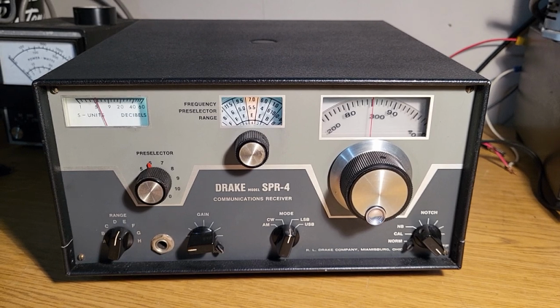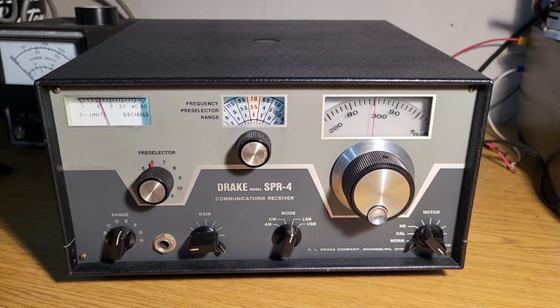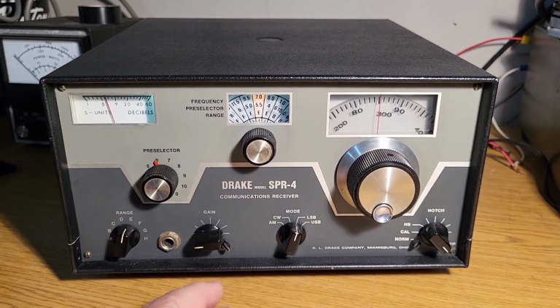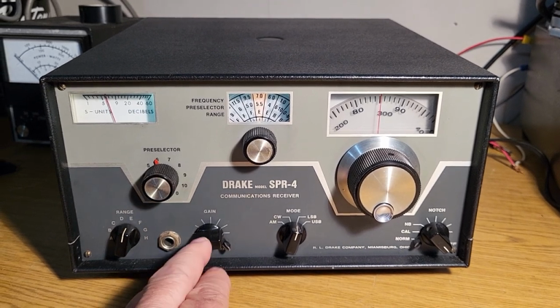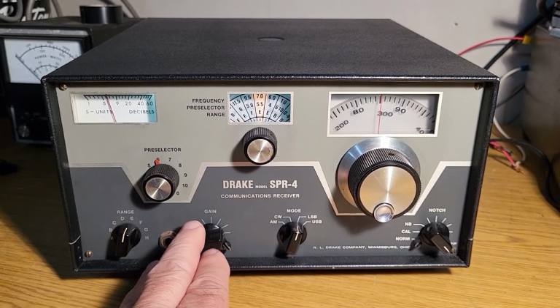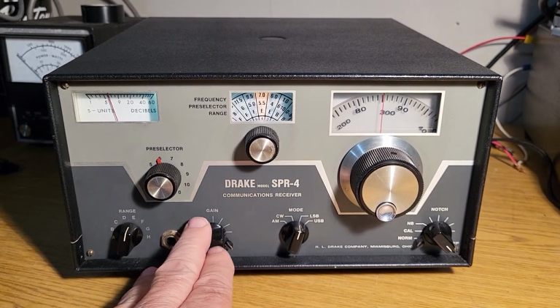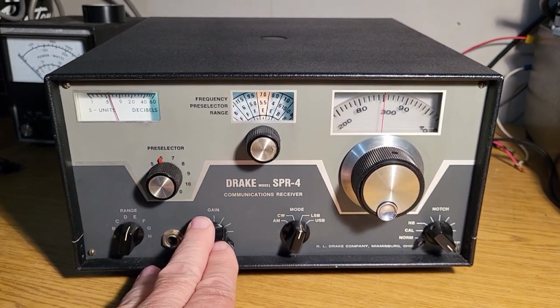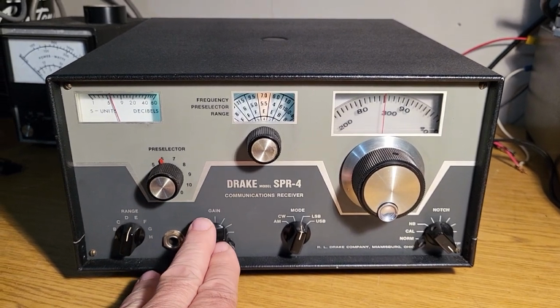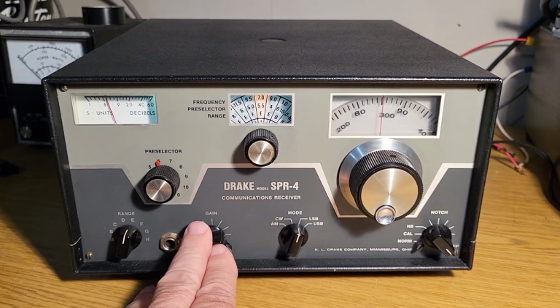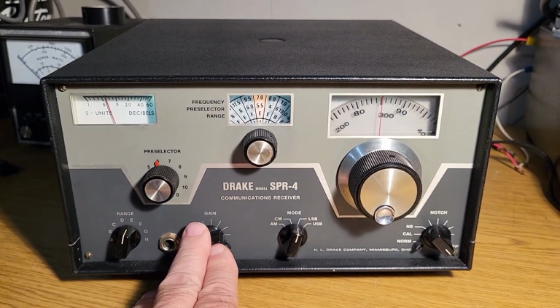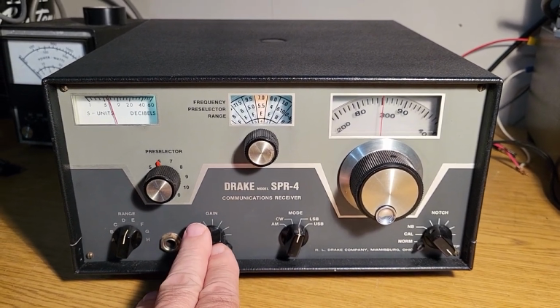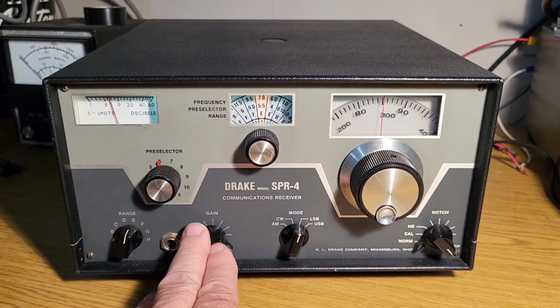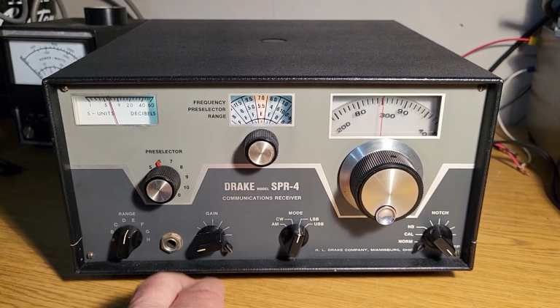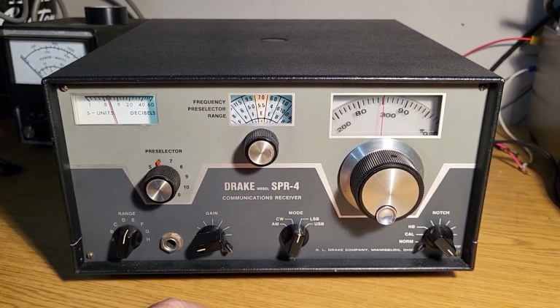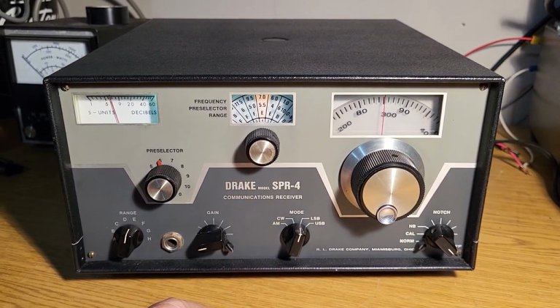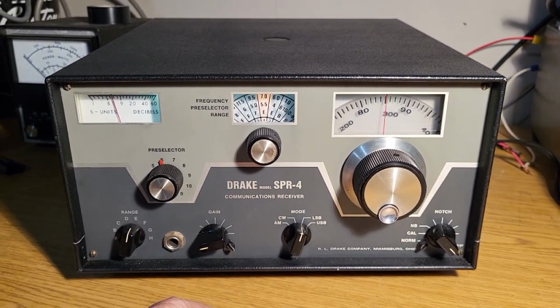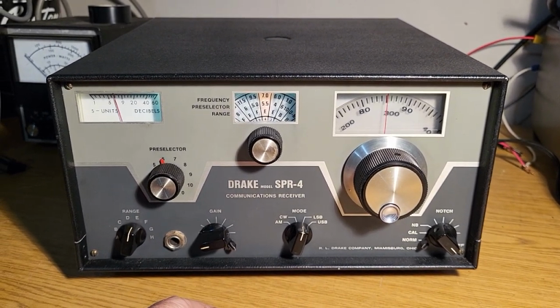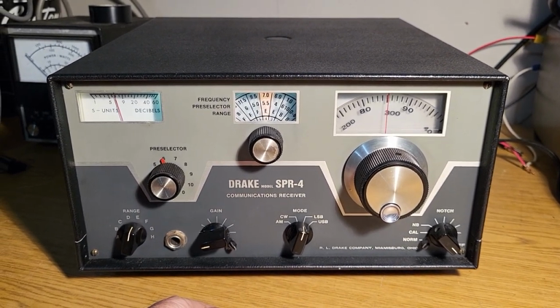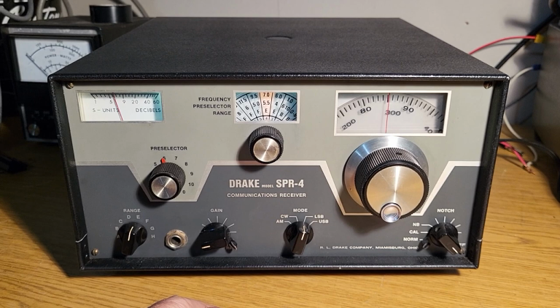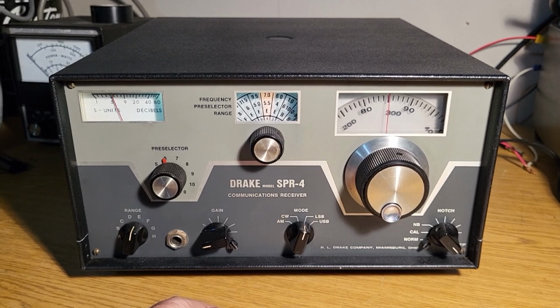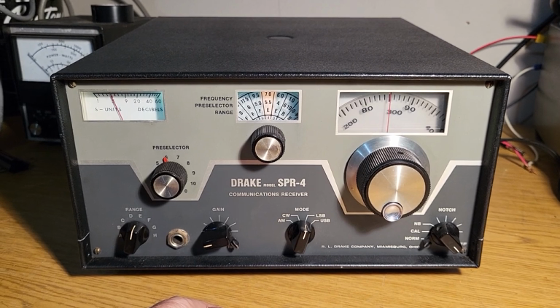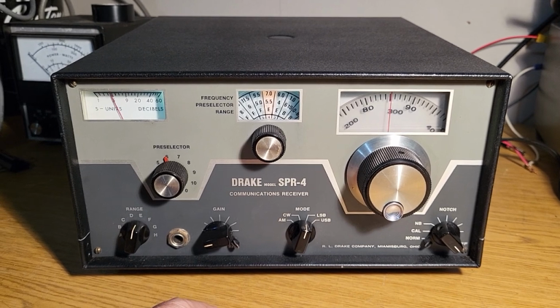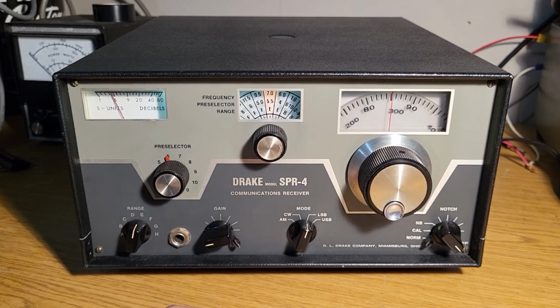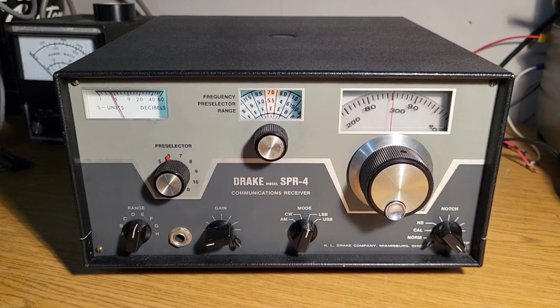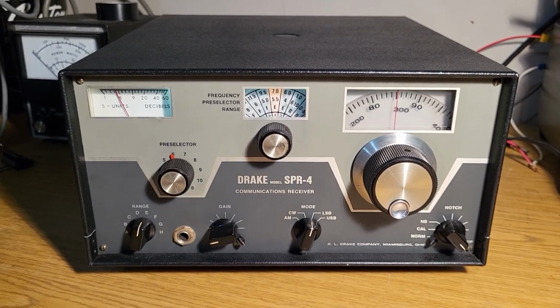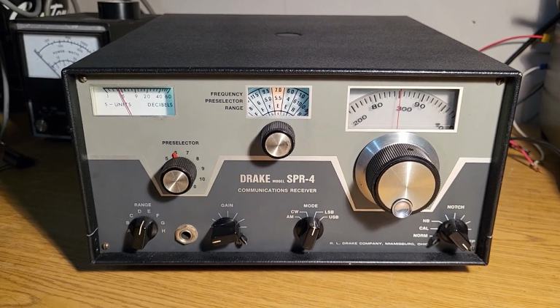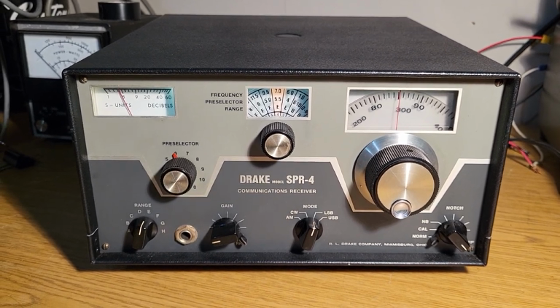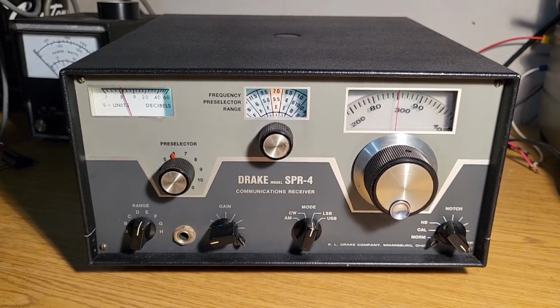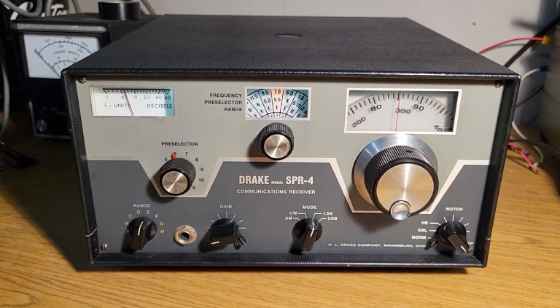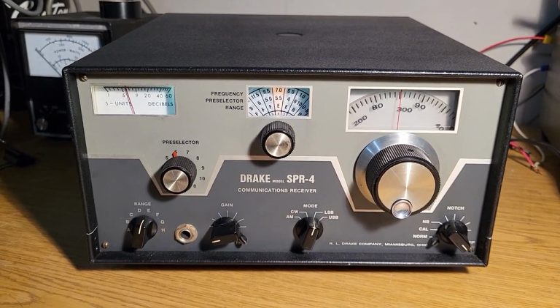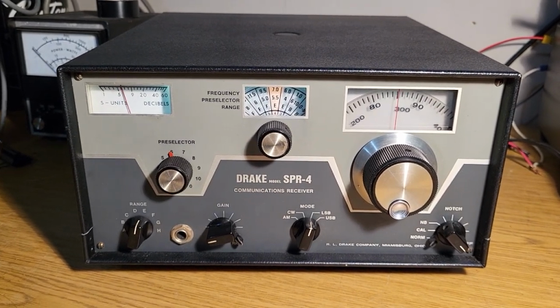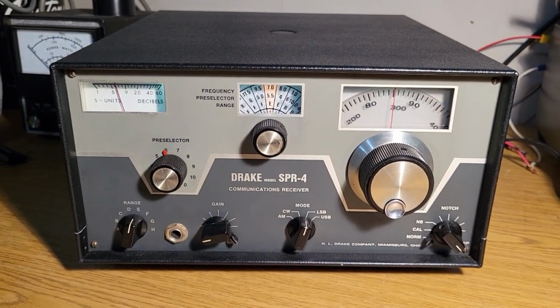So here is a nice one. Once again, the Drake Model SPR-4 communications receiver.